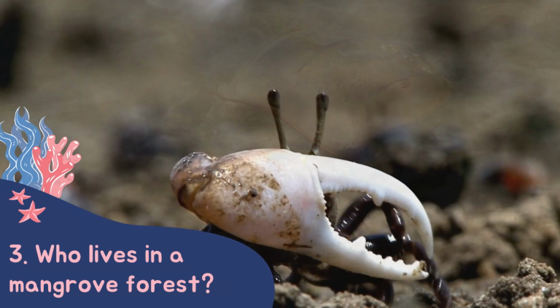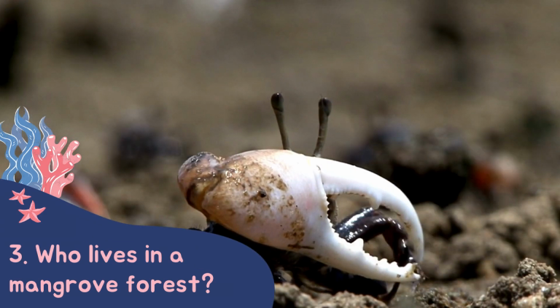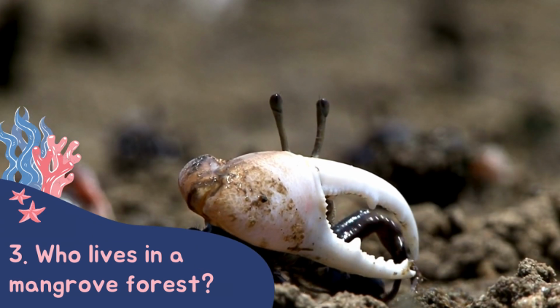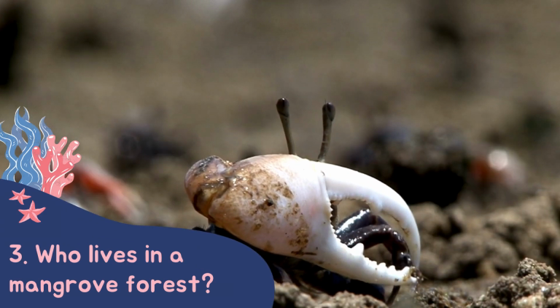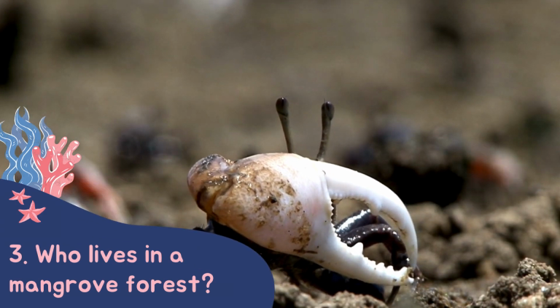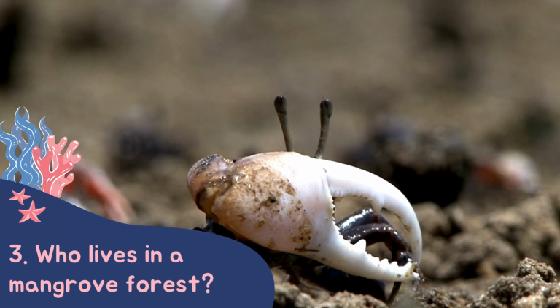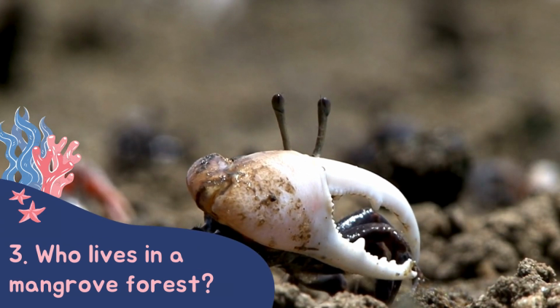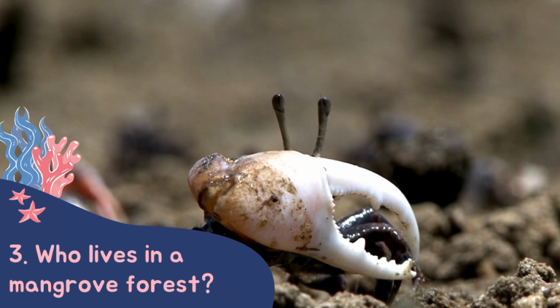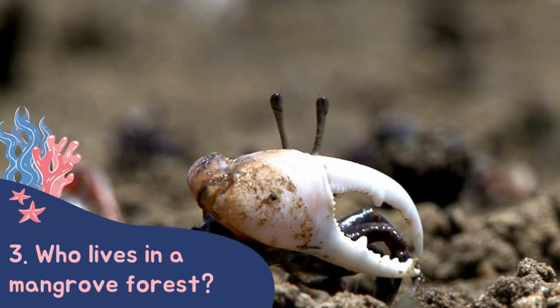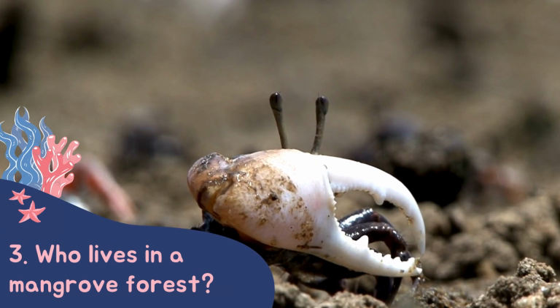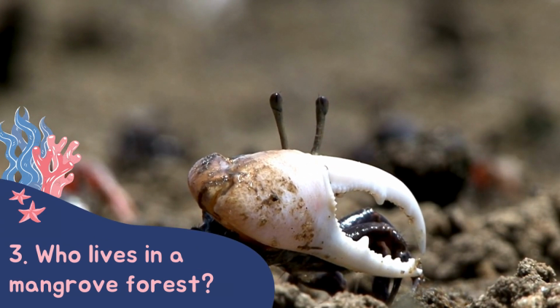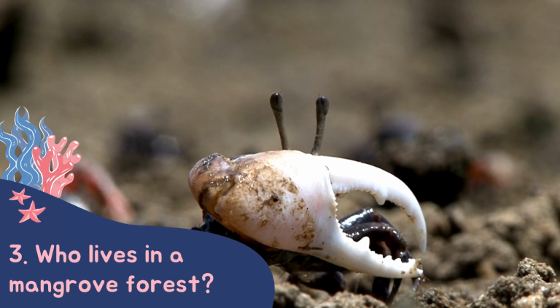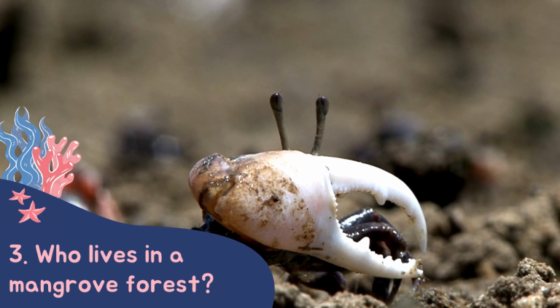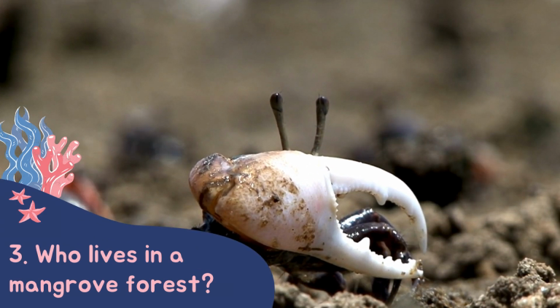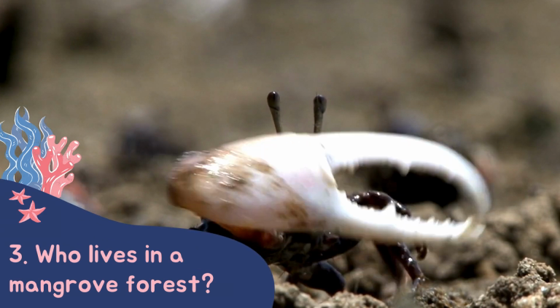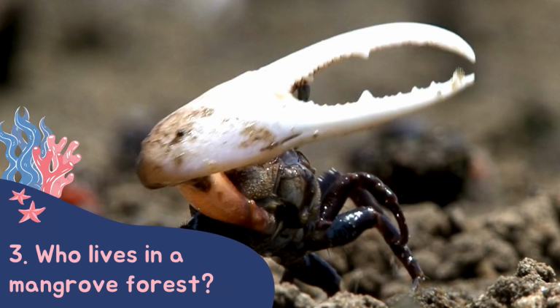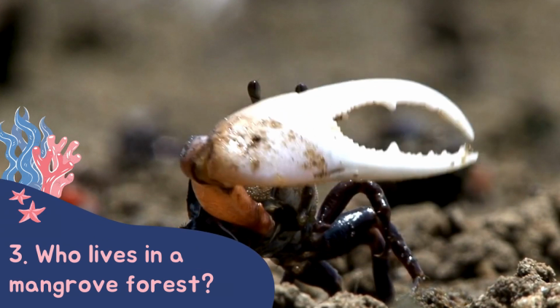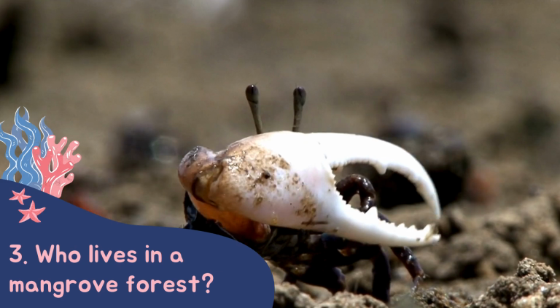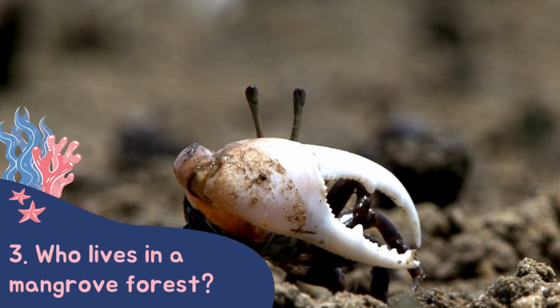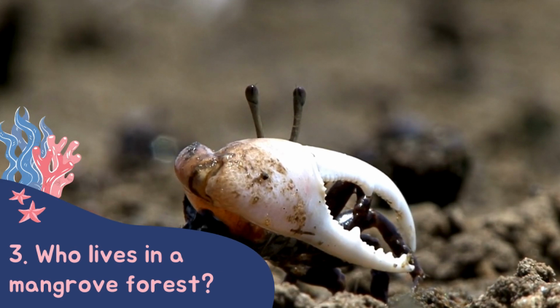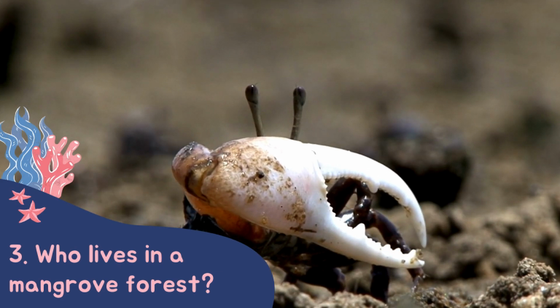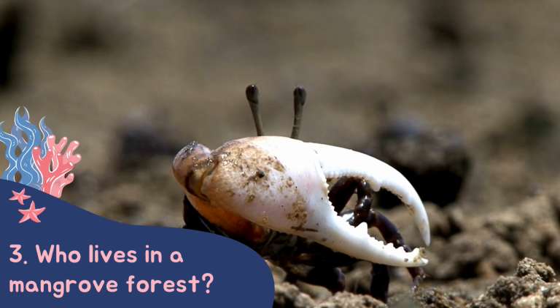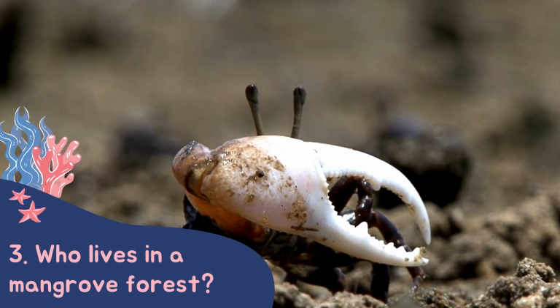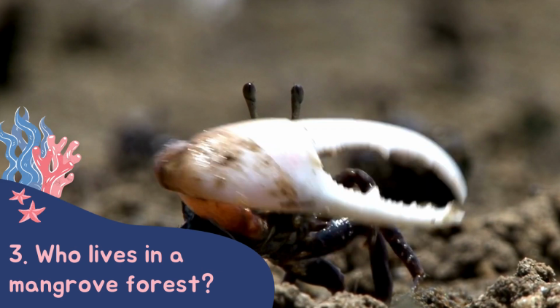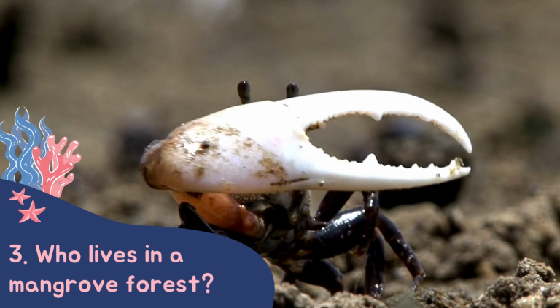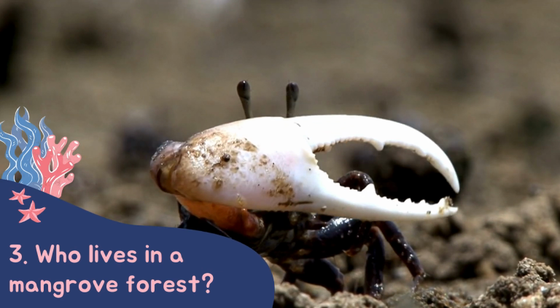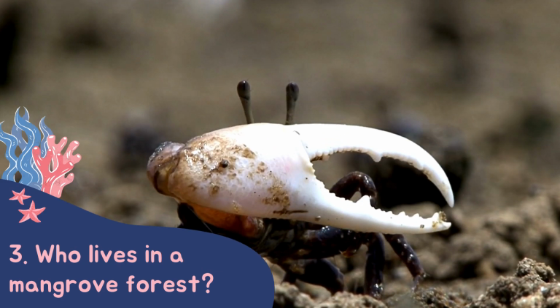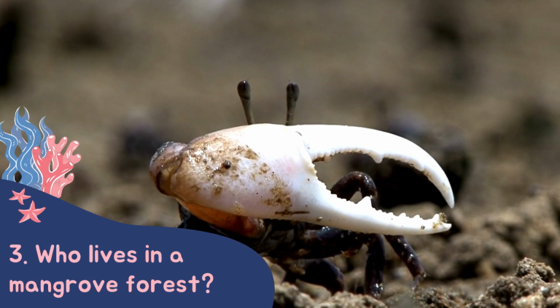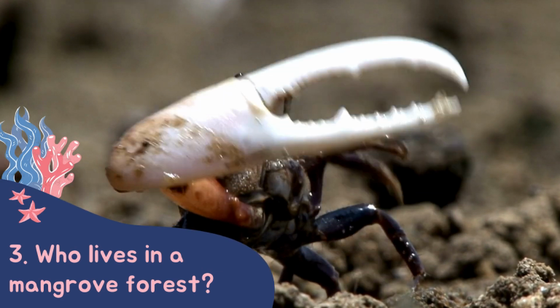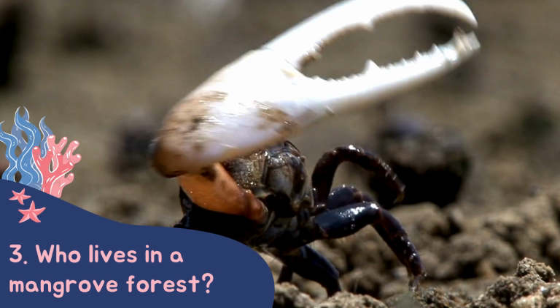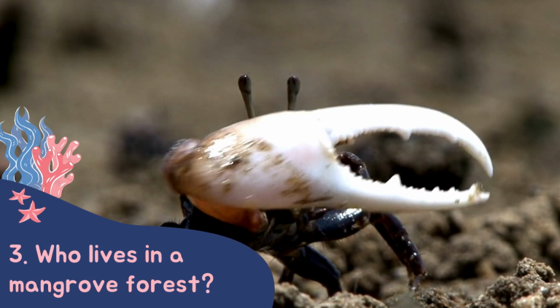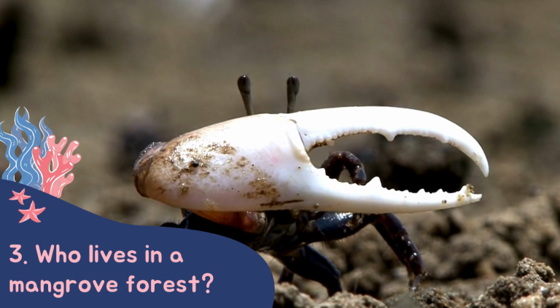Another famous crab that you can find in mangroves is fiddler crabs. You can spot the males as they have one claw that is much larger than the other.